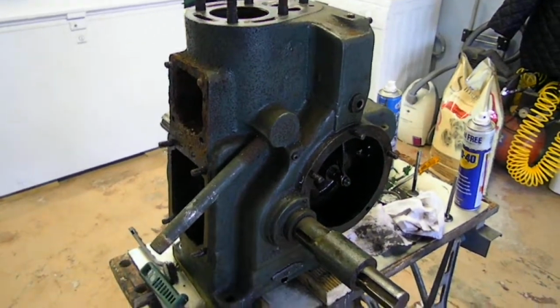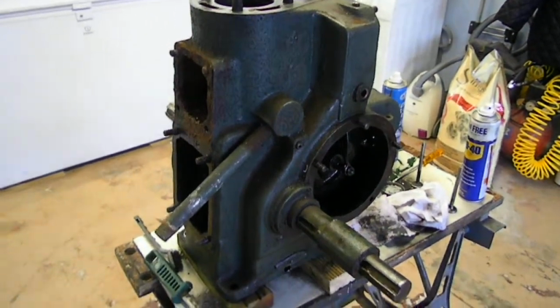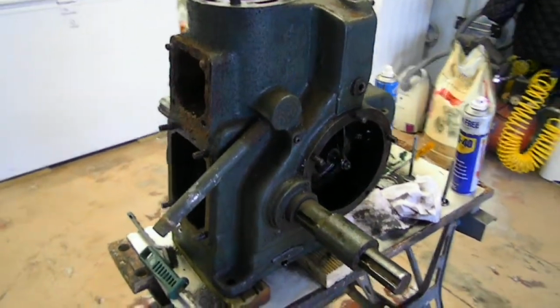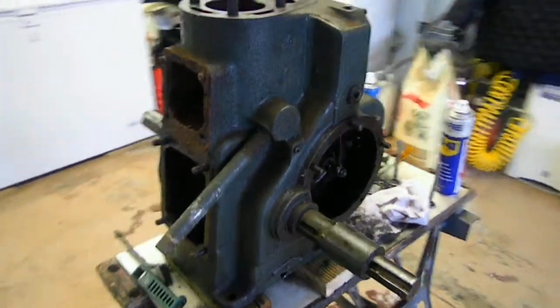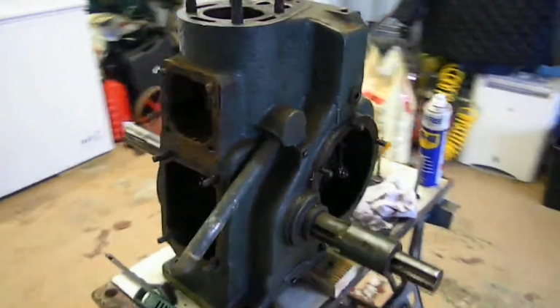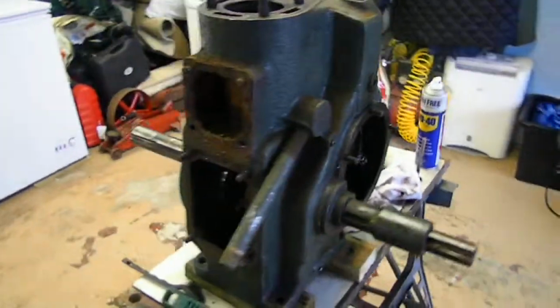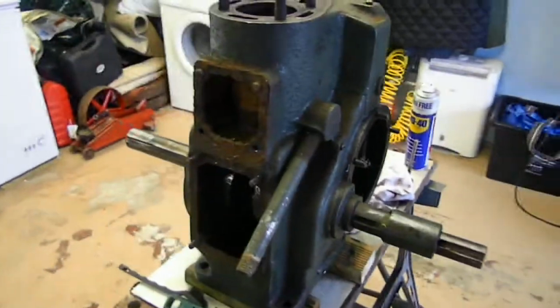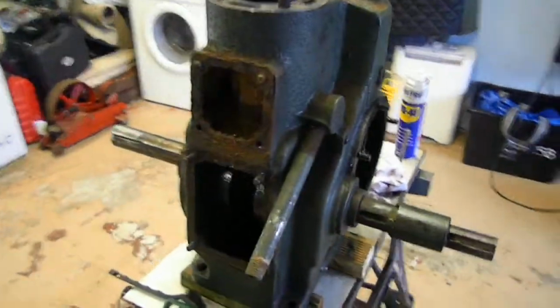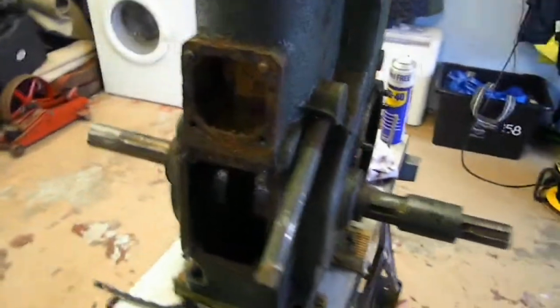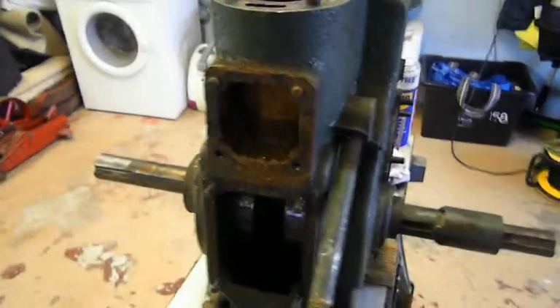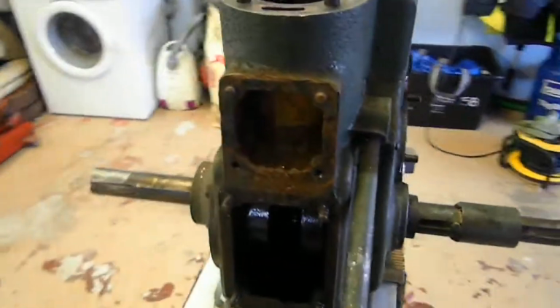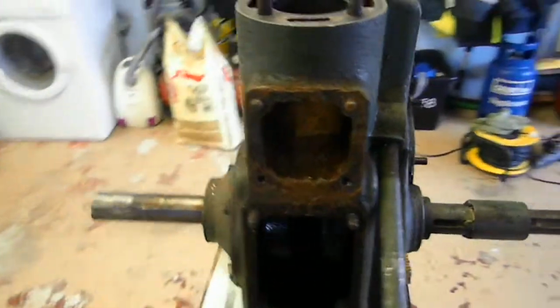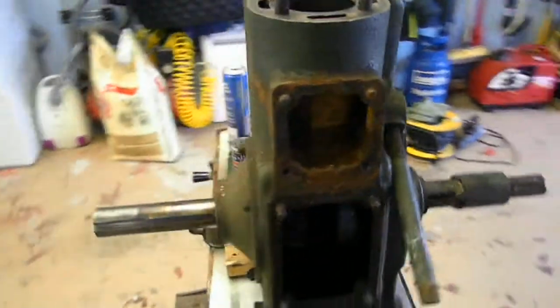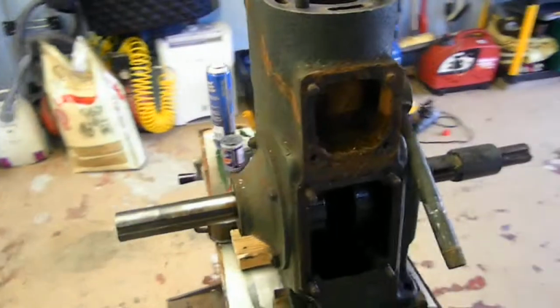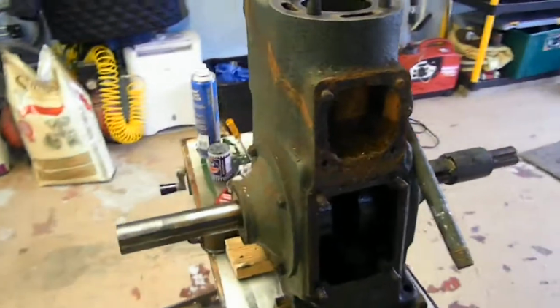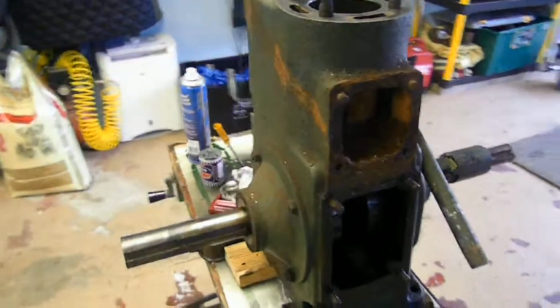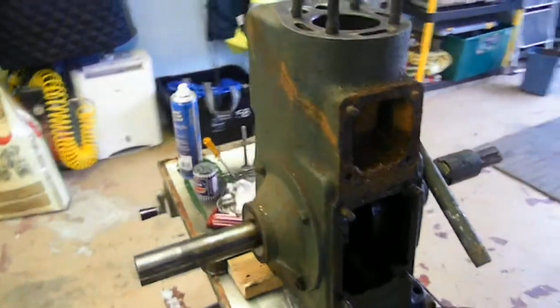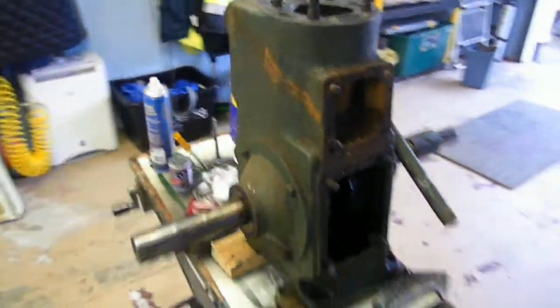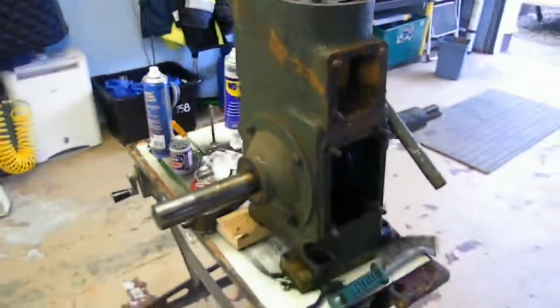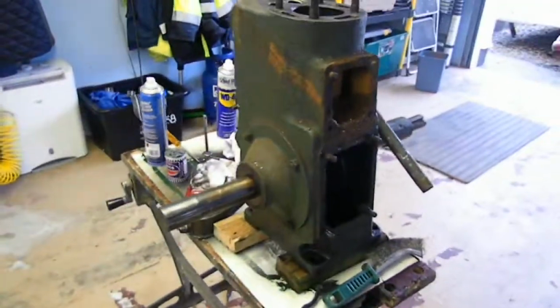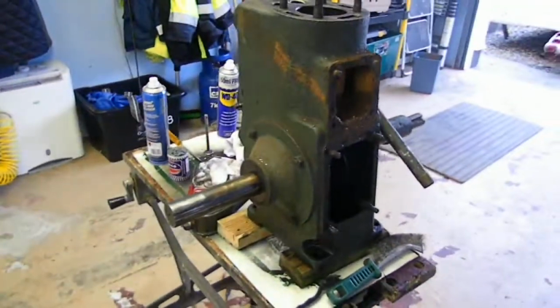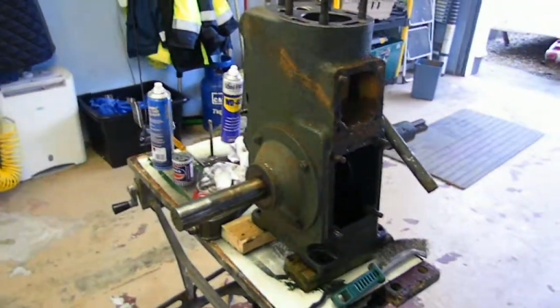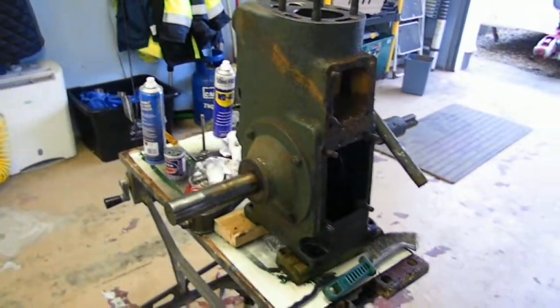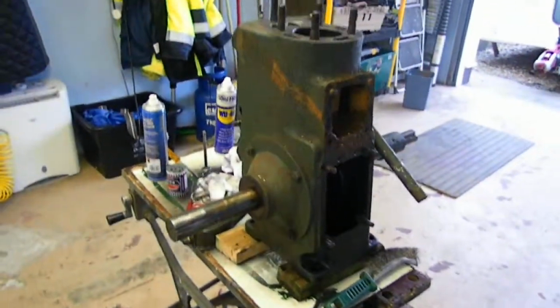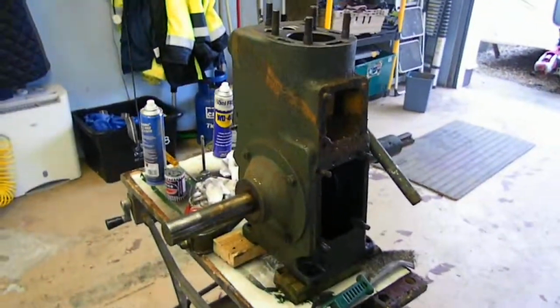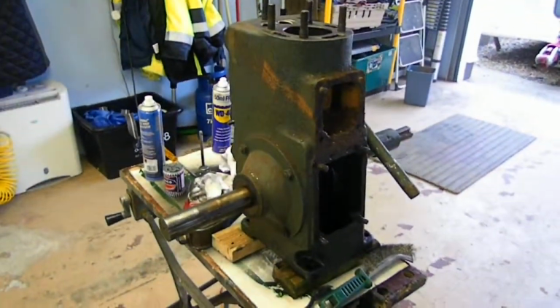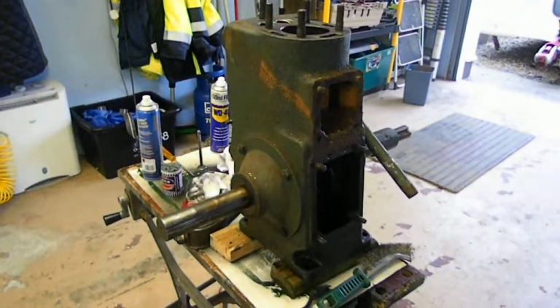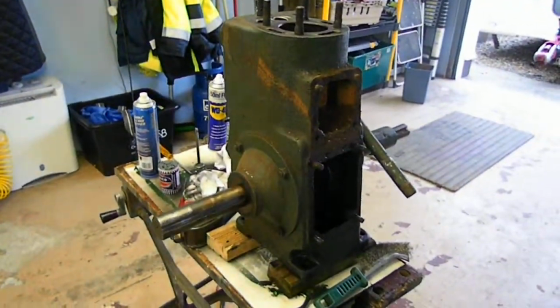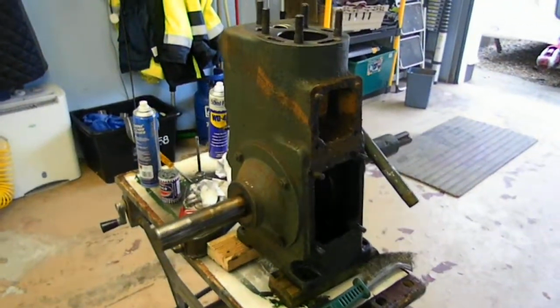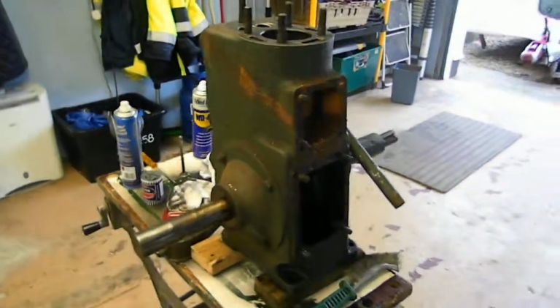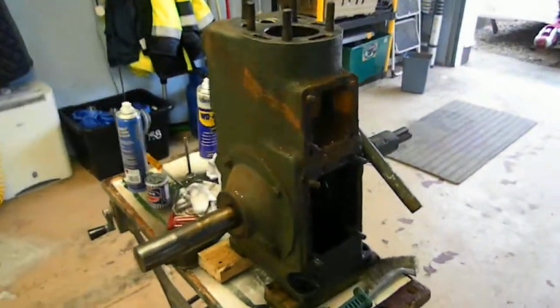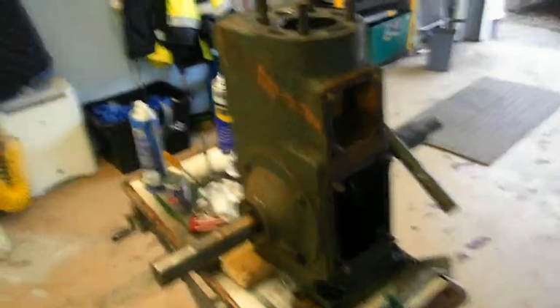Hiya YouTube. What we've got here today is a Wolseley WD8 which I'm going to strip down and restore.